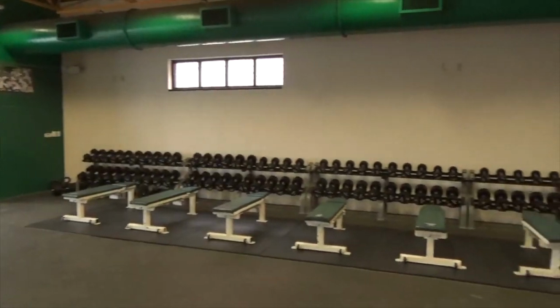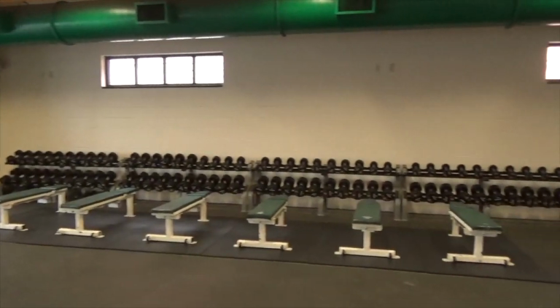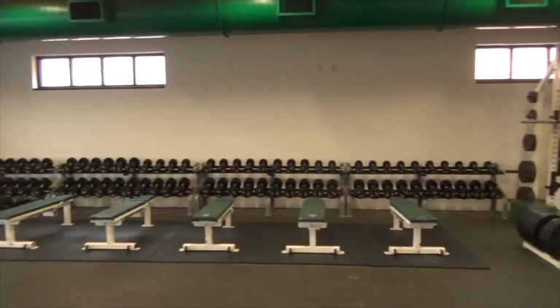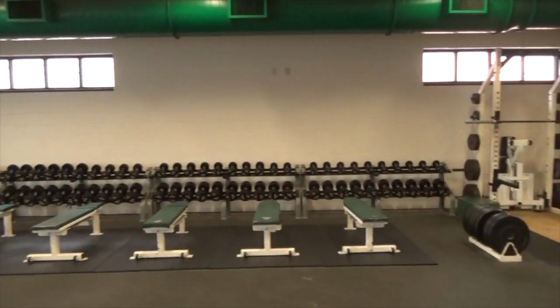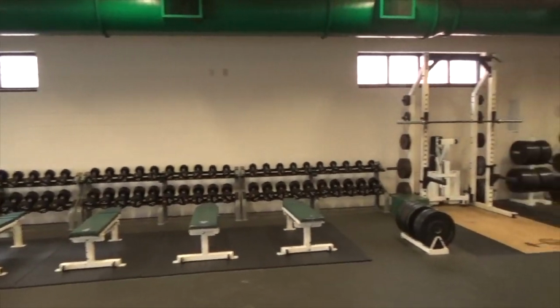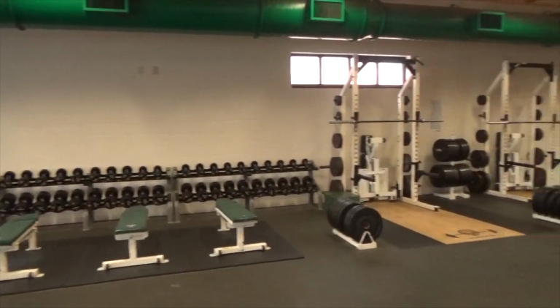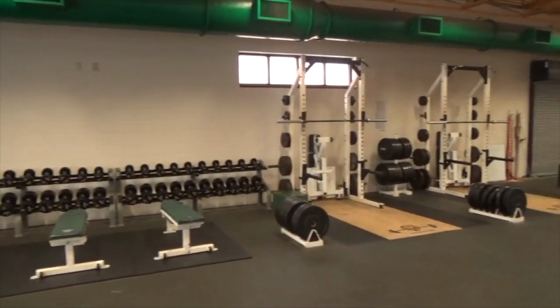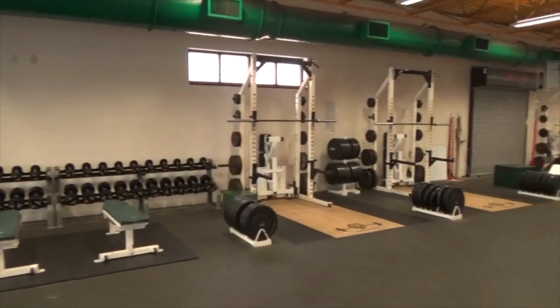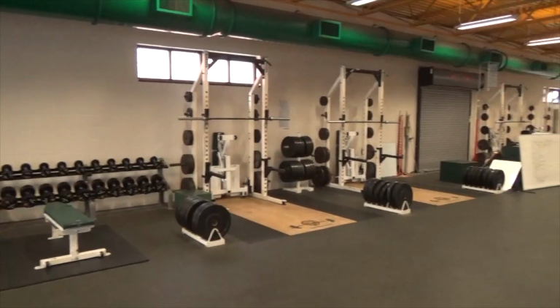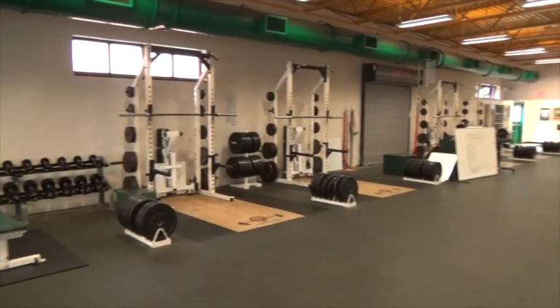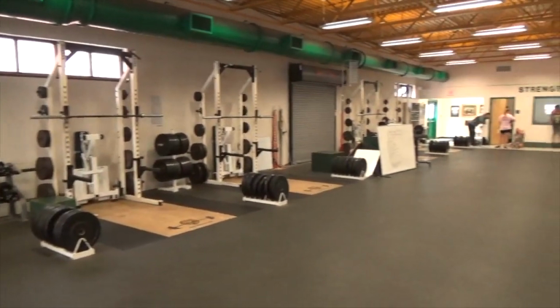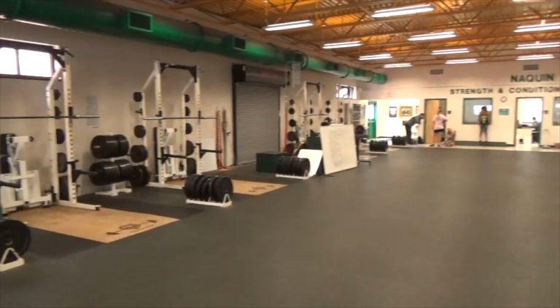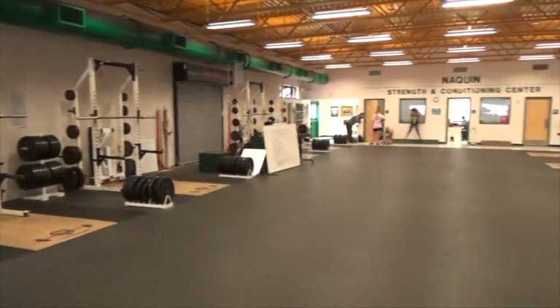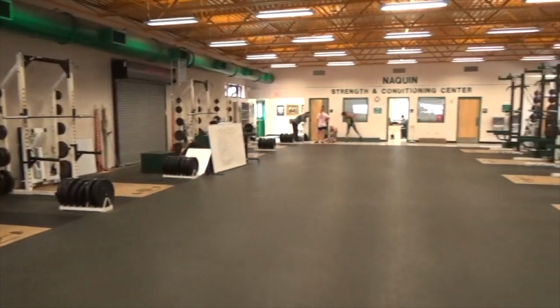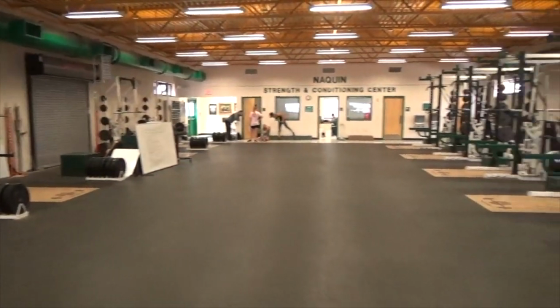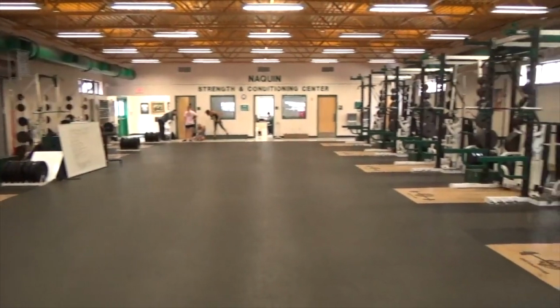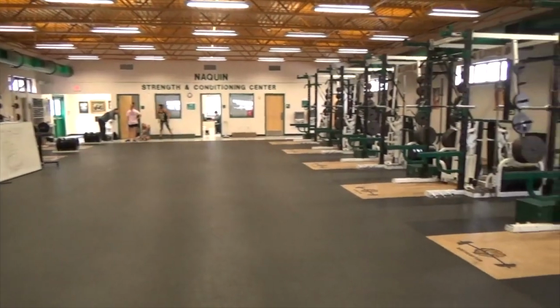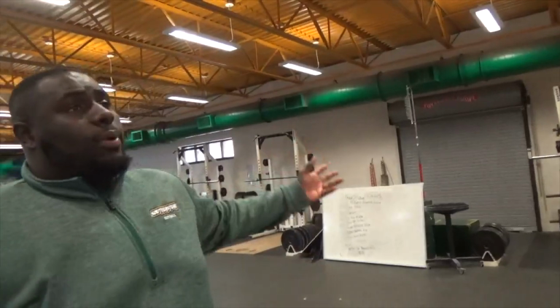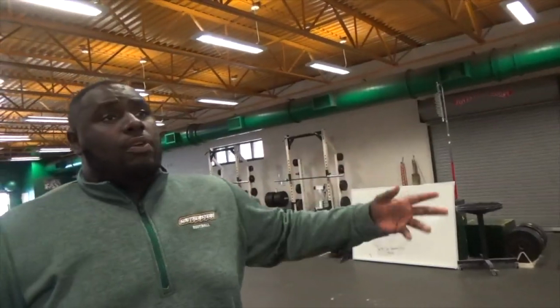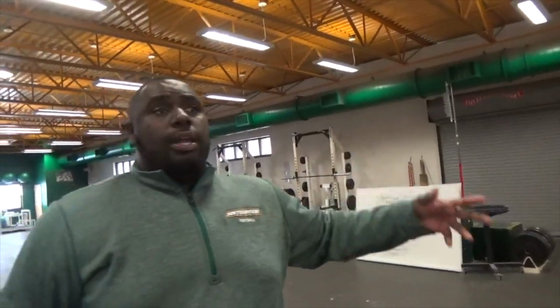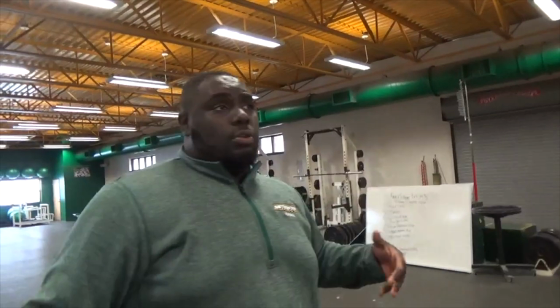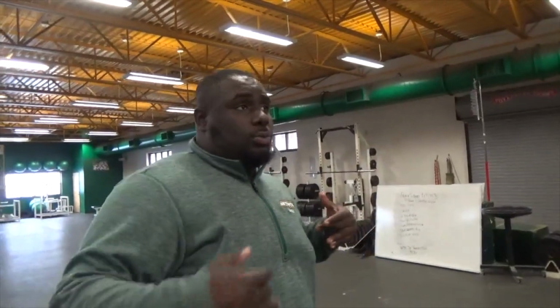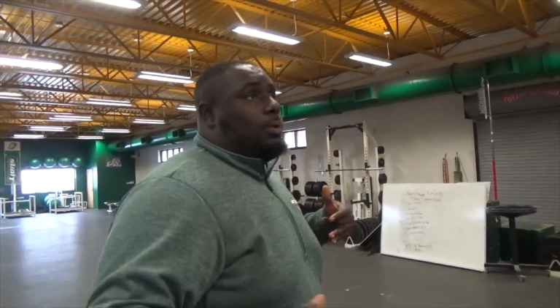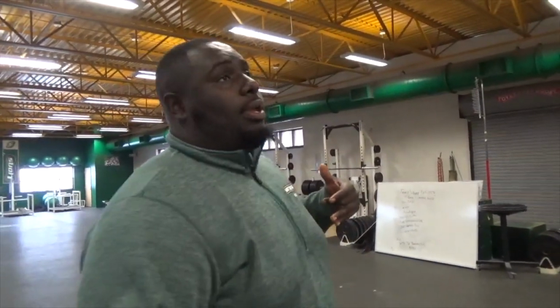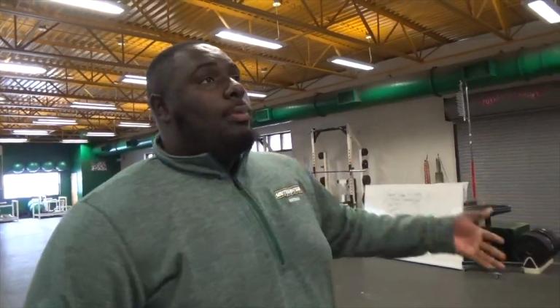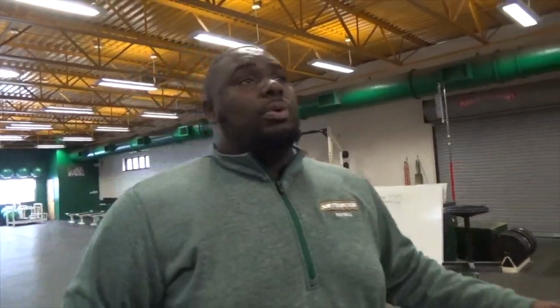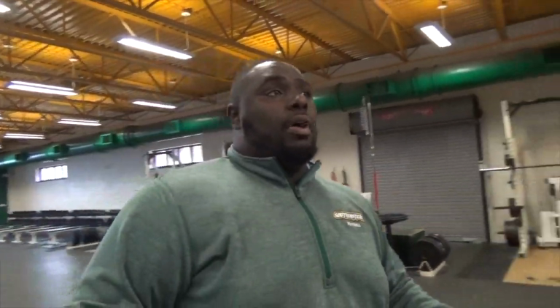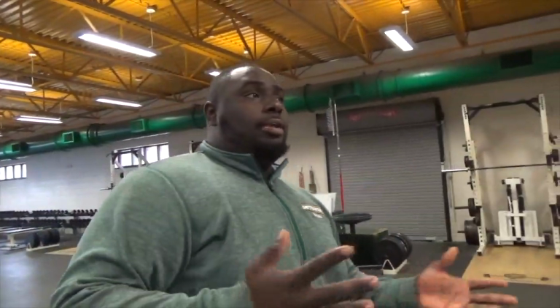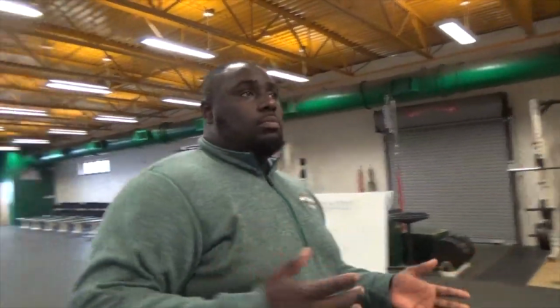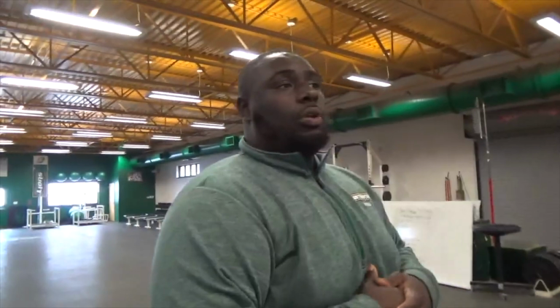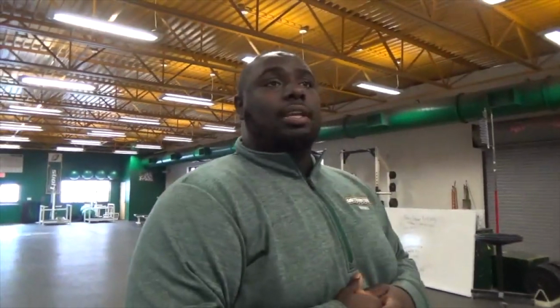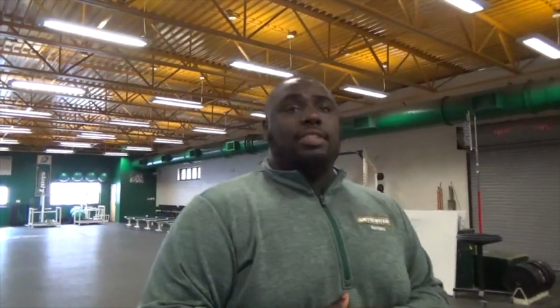Behind us, we have the coach's office and the scale. When we come in to work out, they weigh us before our workouts to make sure we're keeping up with our weight, eating right, and getting ourselves together.